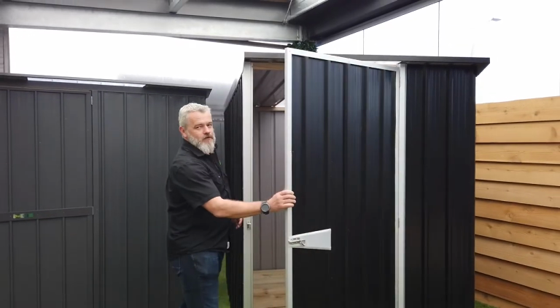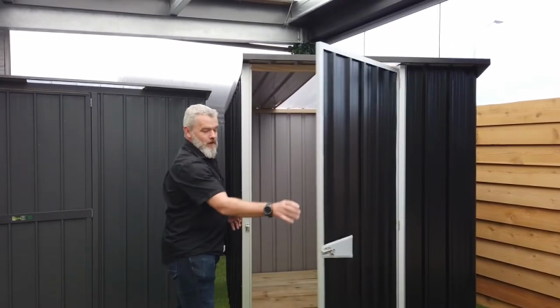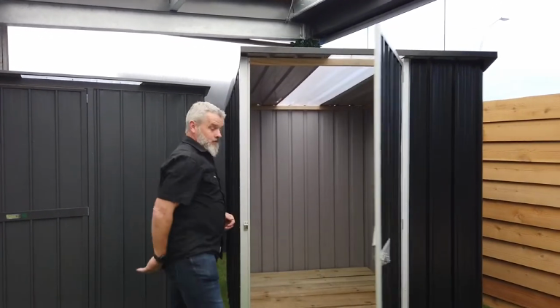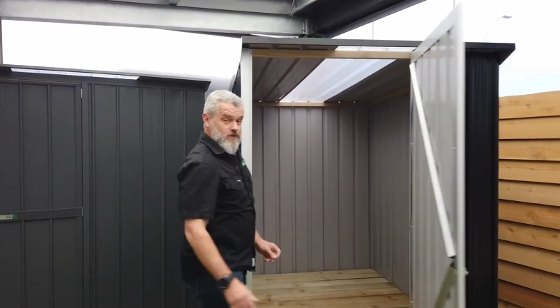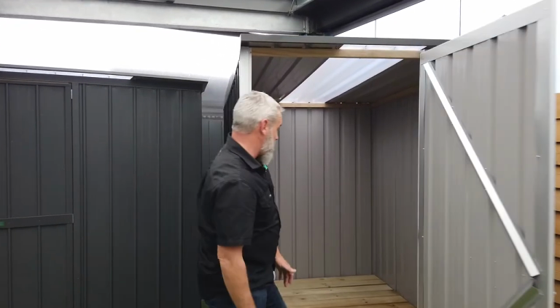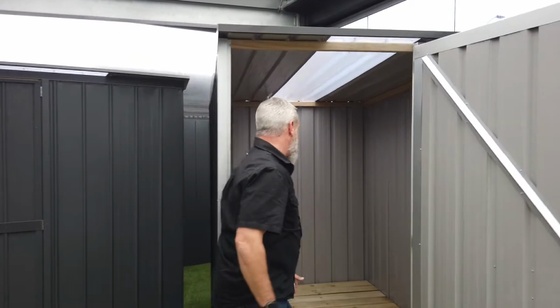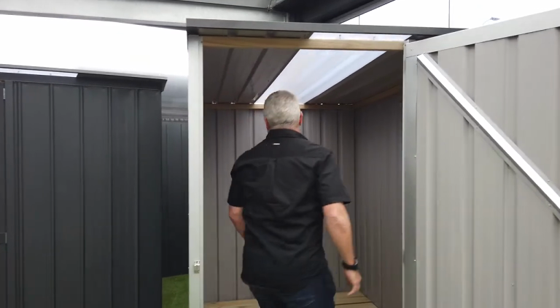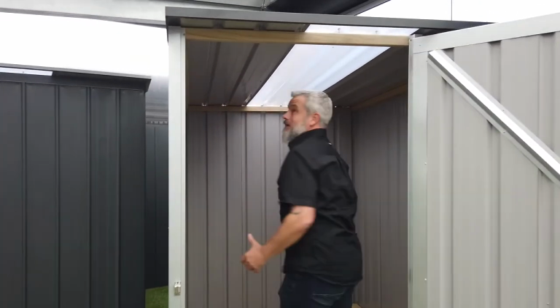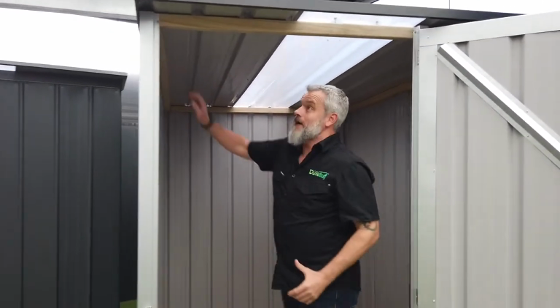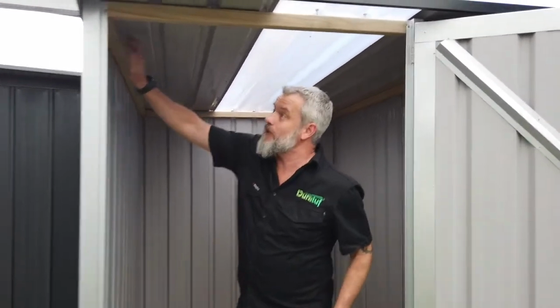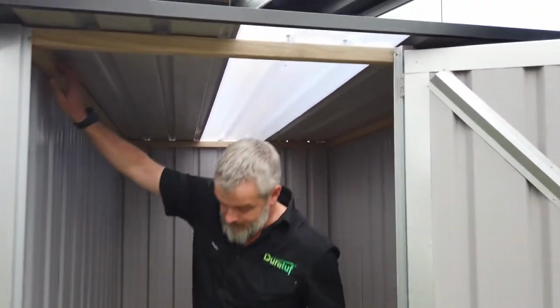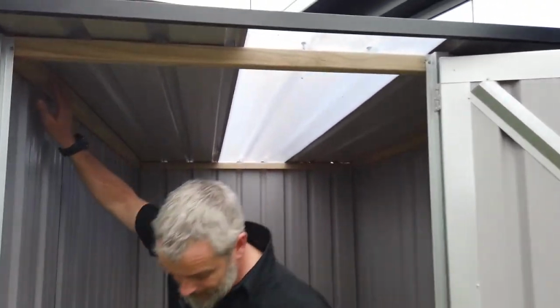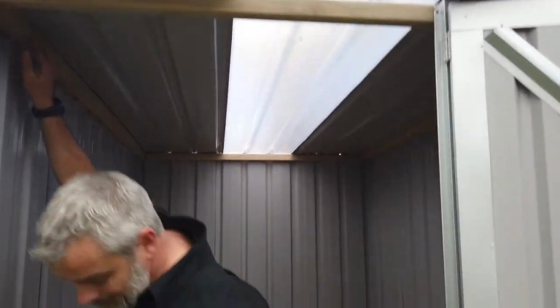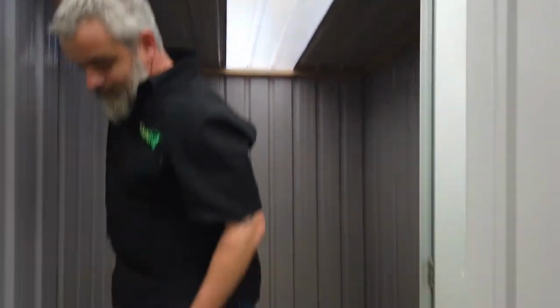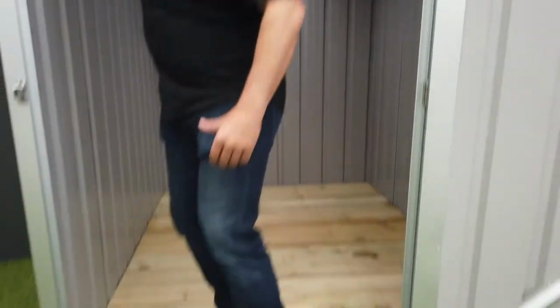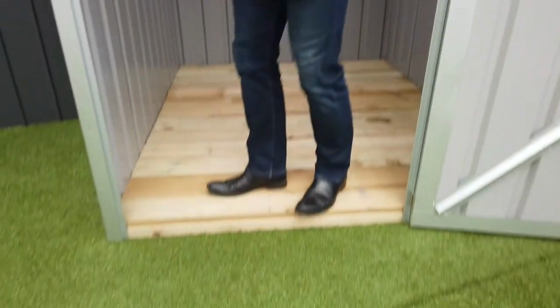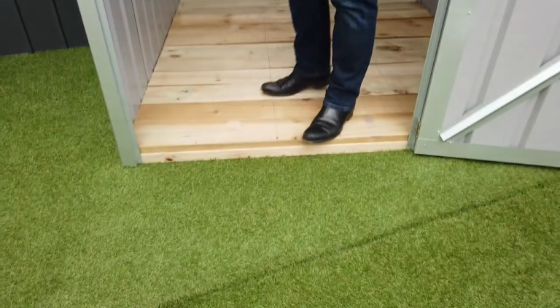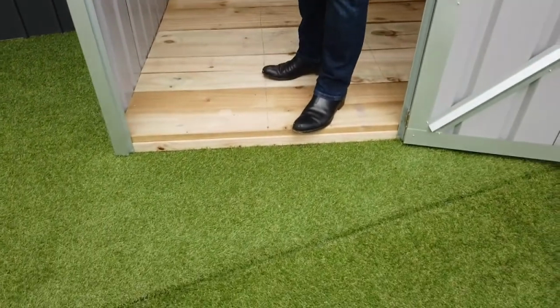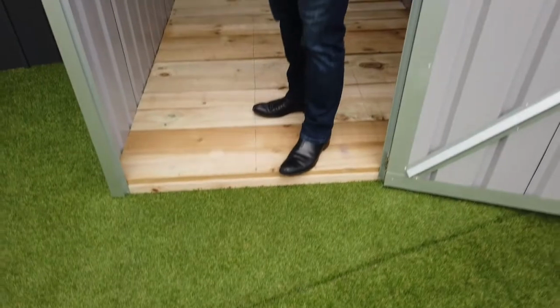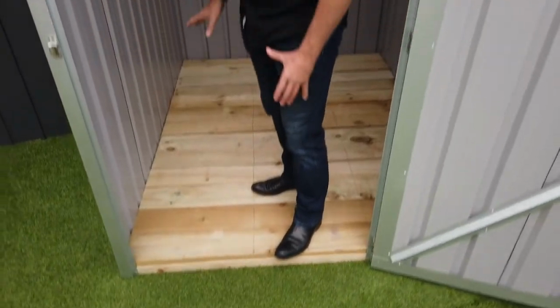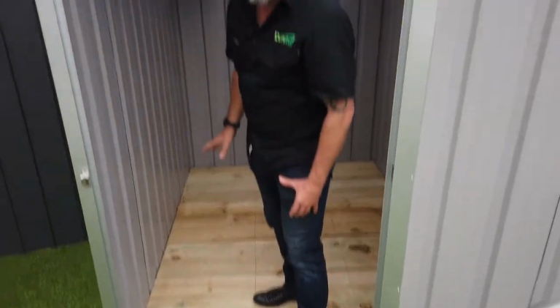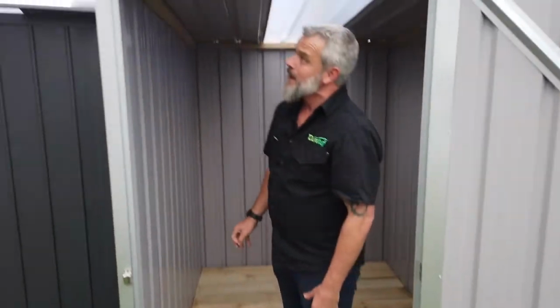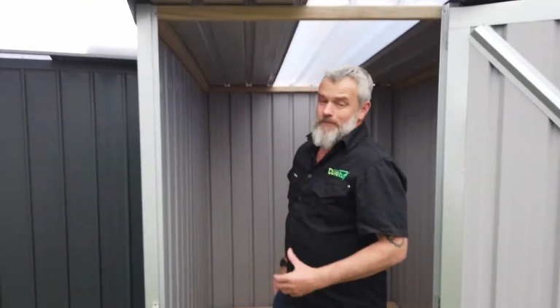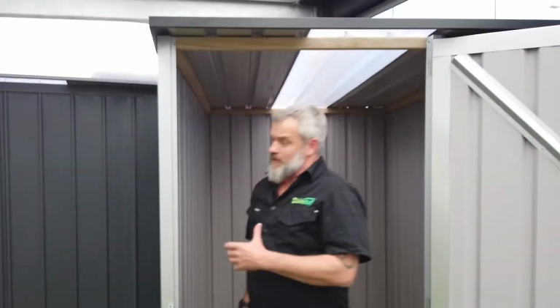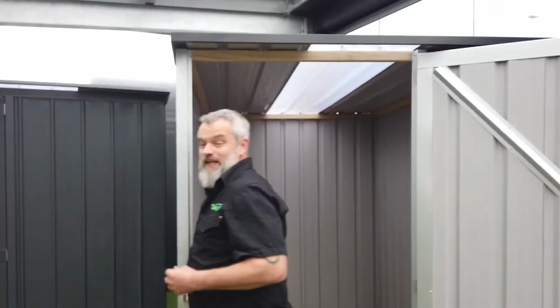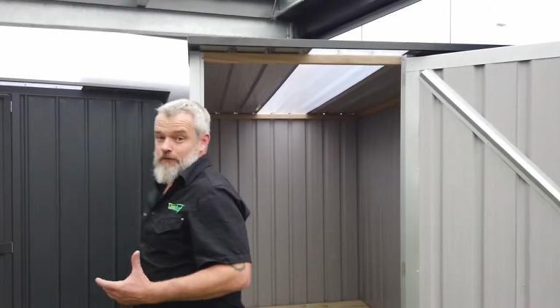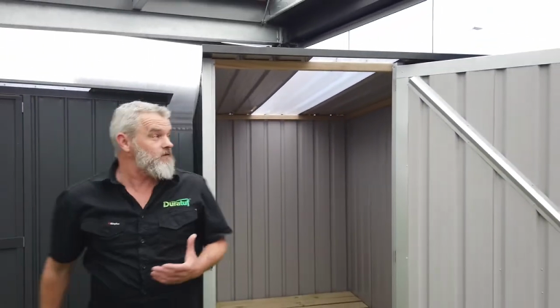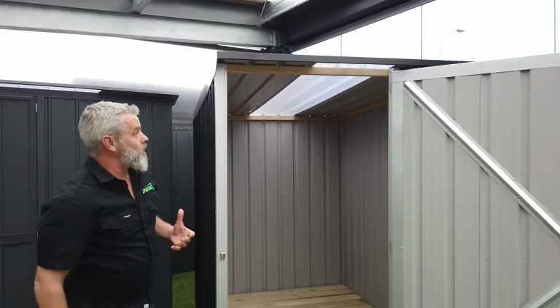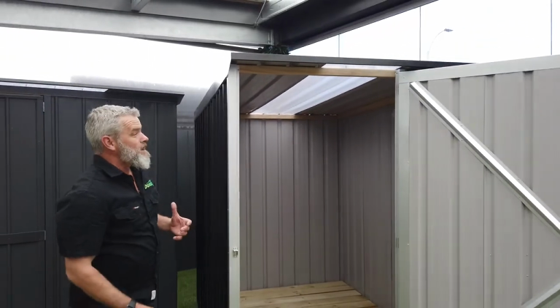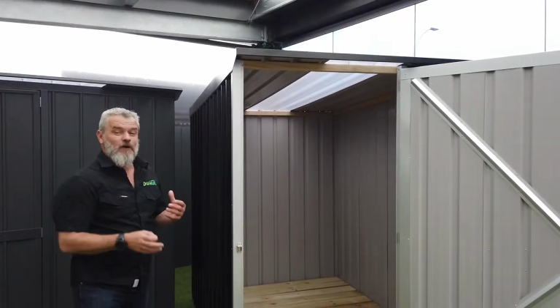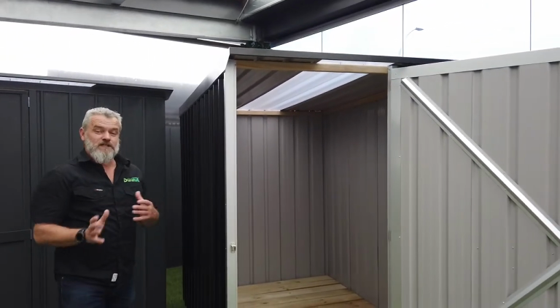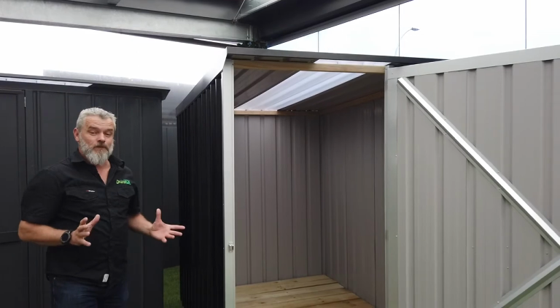Because opposed to the full timber frame, this has got a frame at the top and a frame at the bottom, which you can't see at the bottom of course because we've got a floor in. So being a sort of entry level, it's not as customisable.